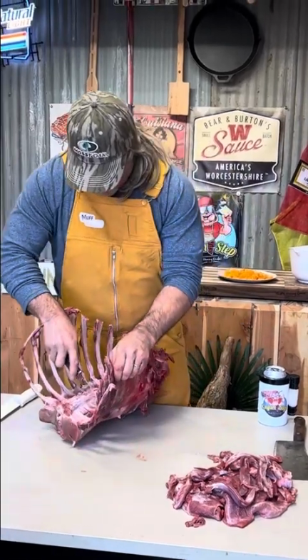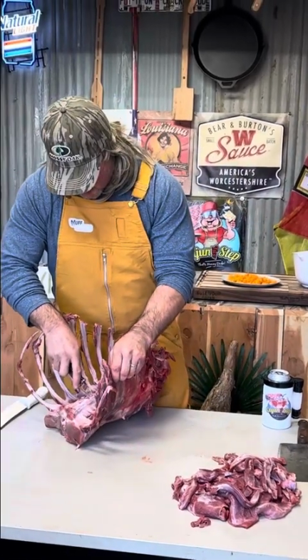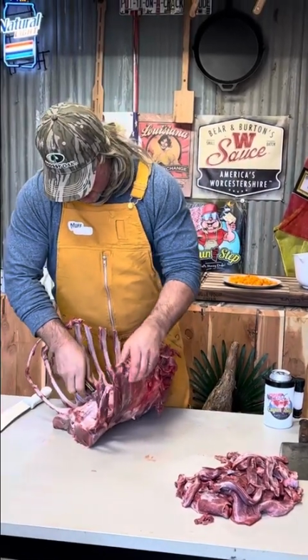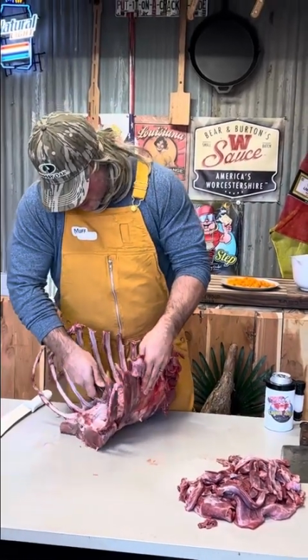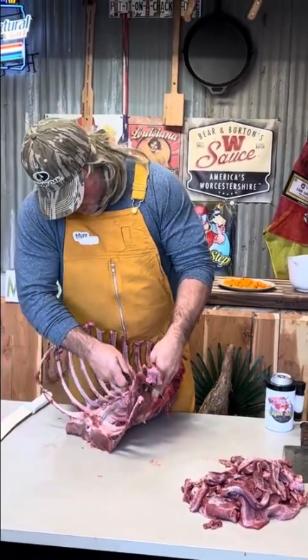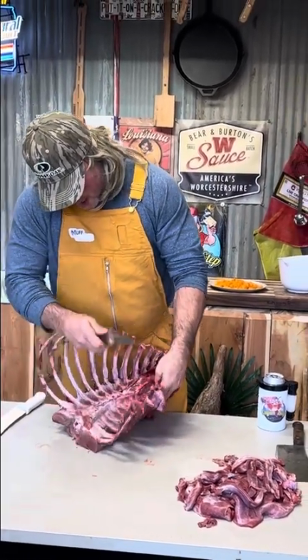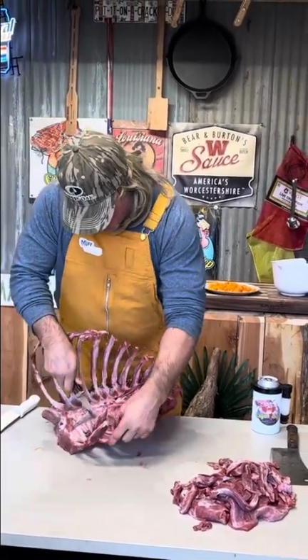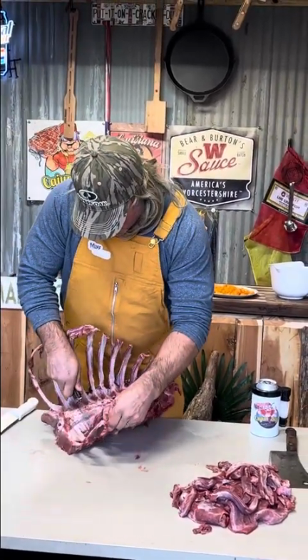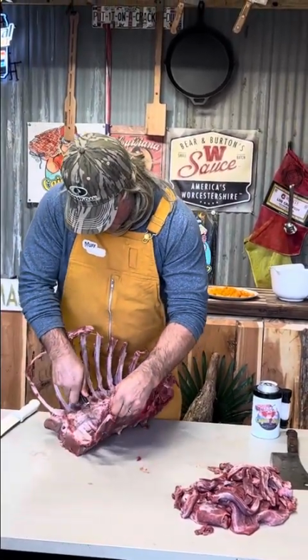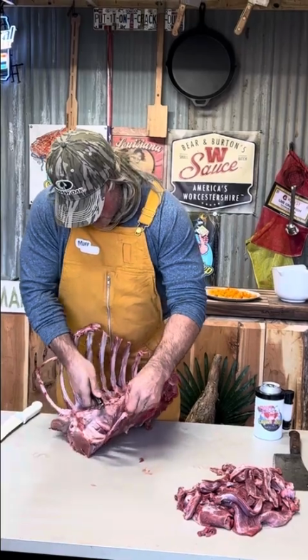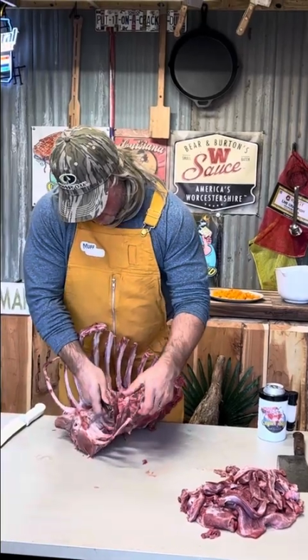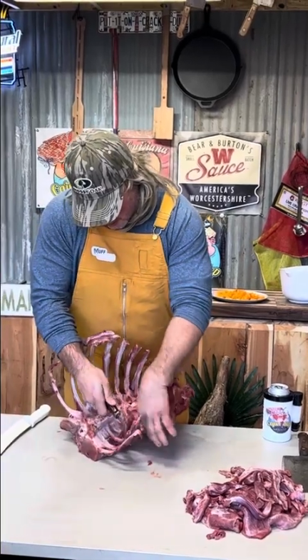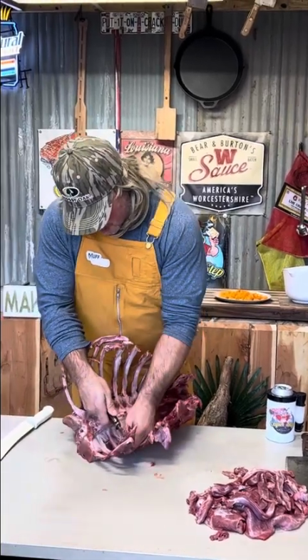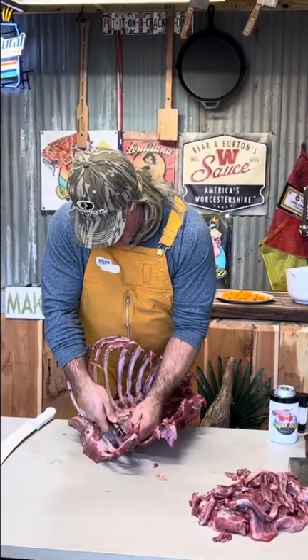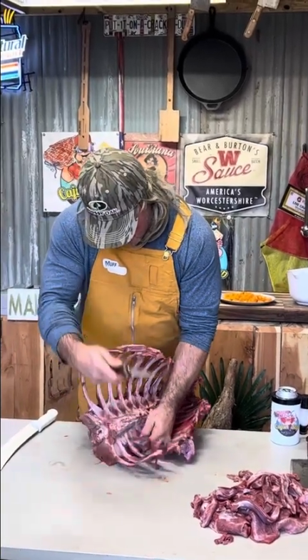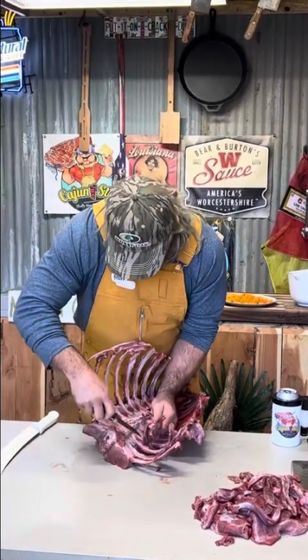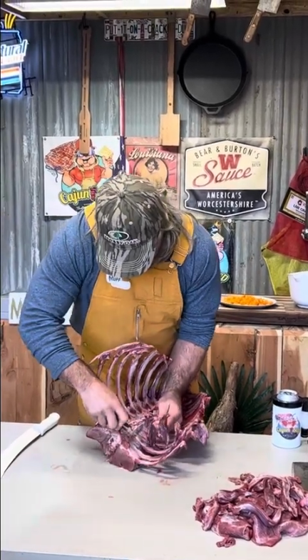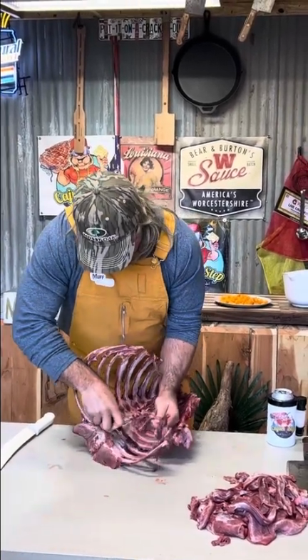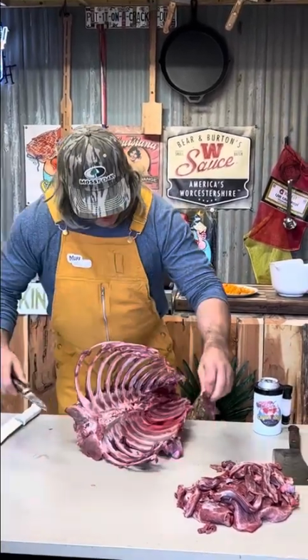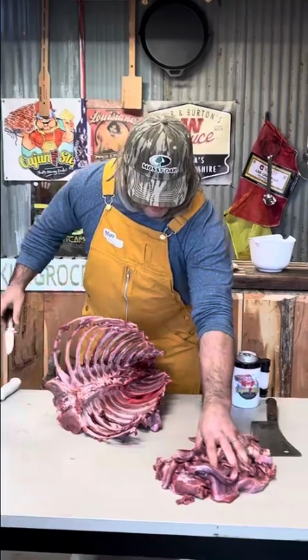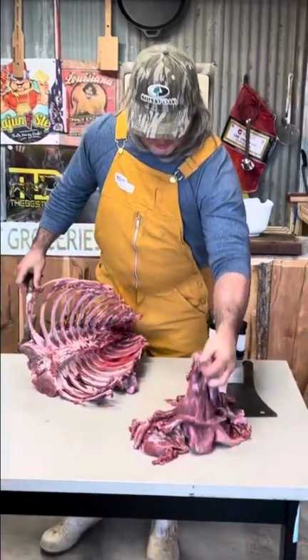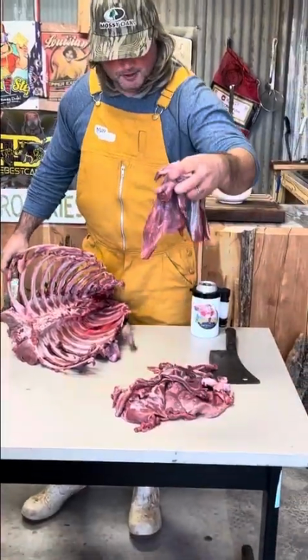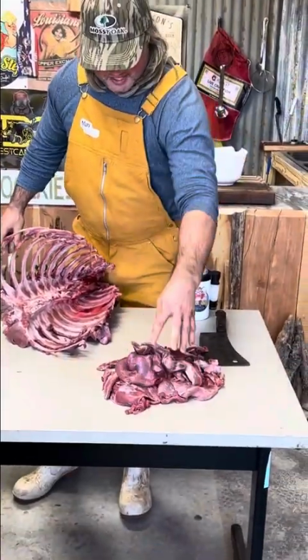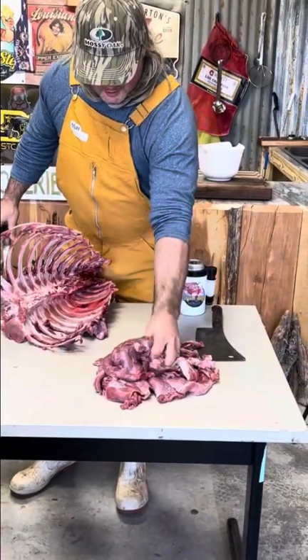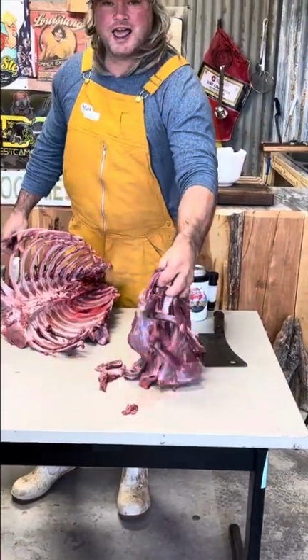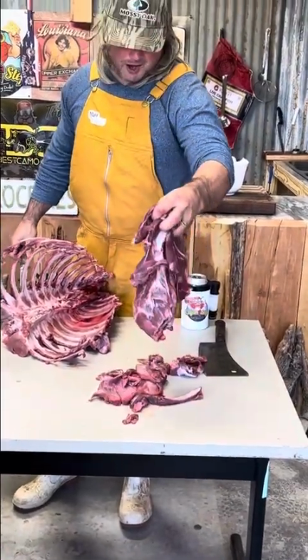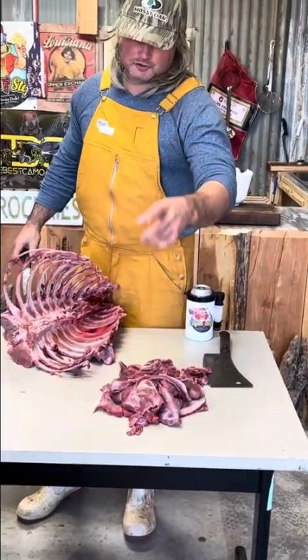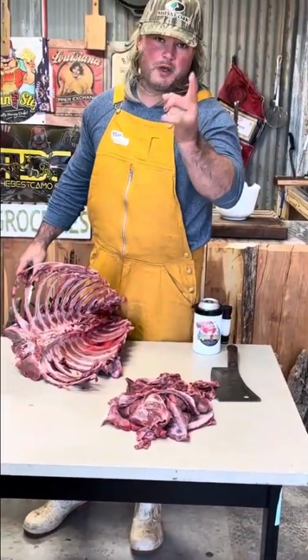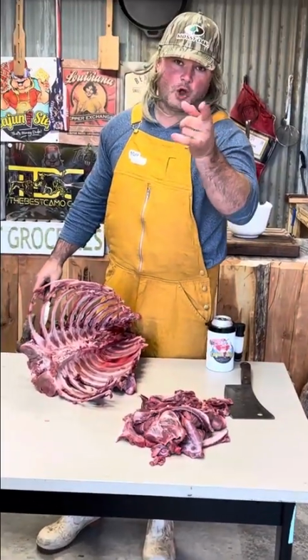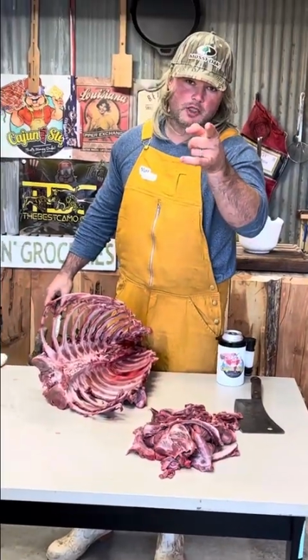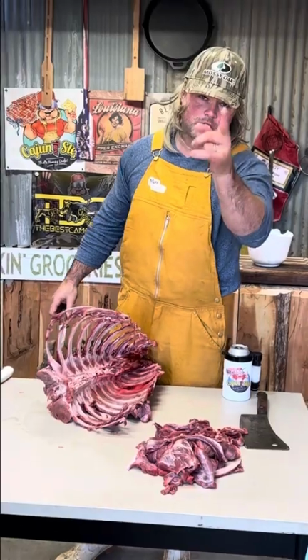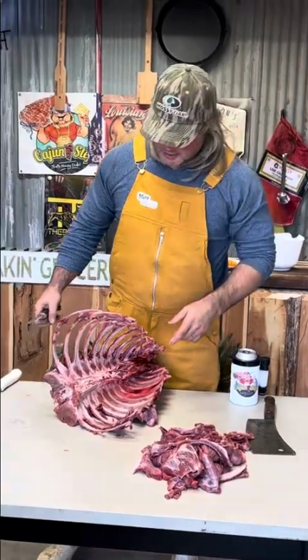Start right there, go all the way — boom. Look at the meat I already got from just the ribs and the side. That's a lot of ground meat y'all are throwing away. Don't do it — do your own meat.